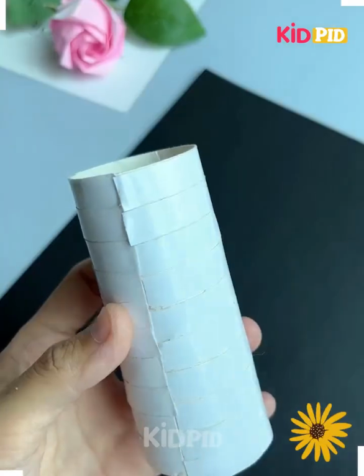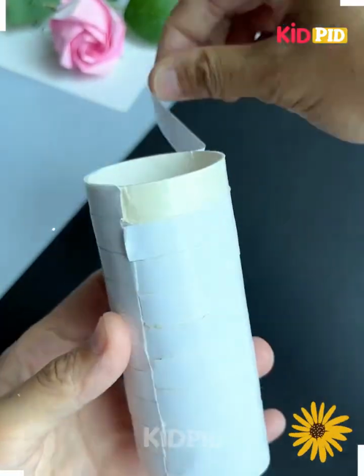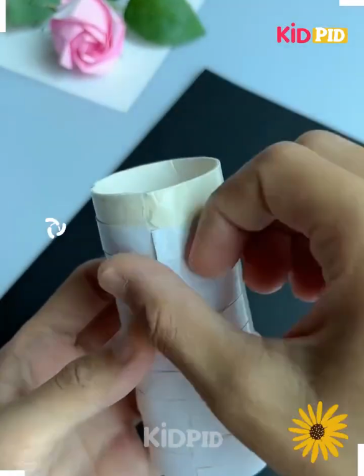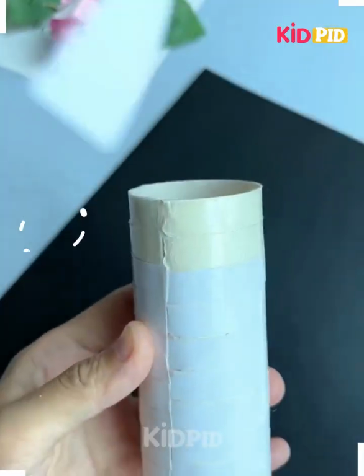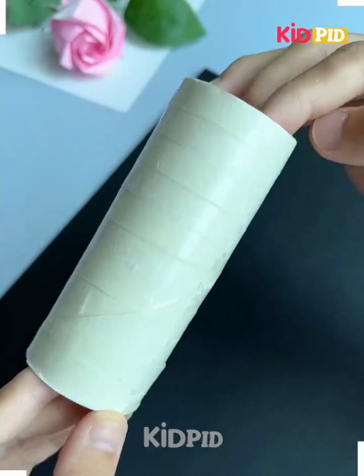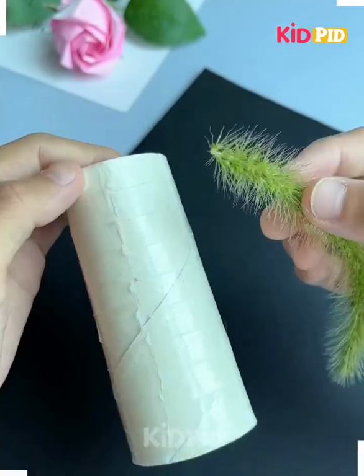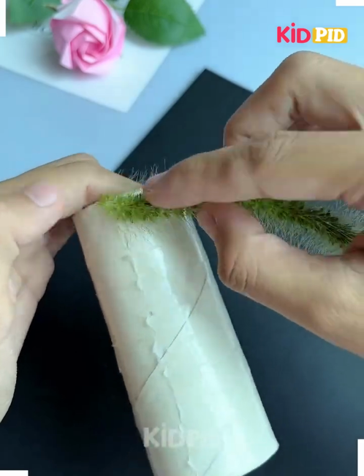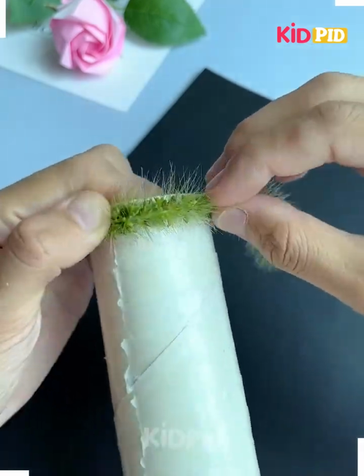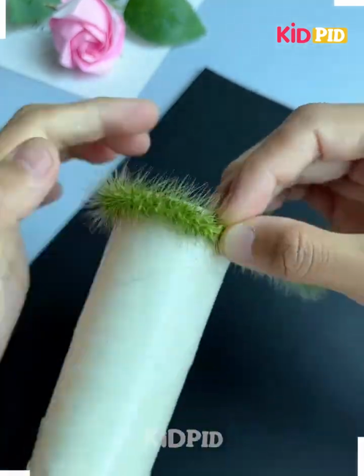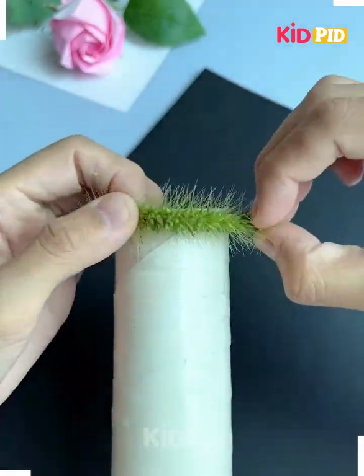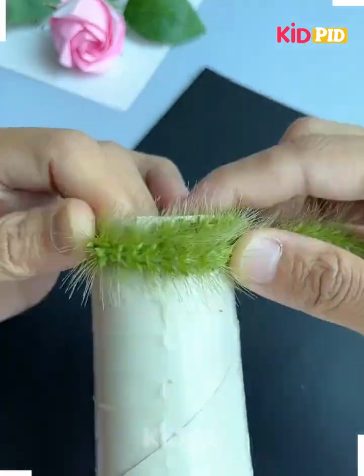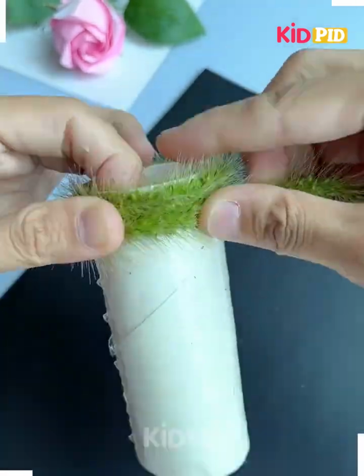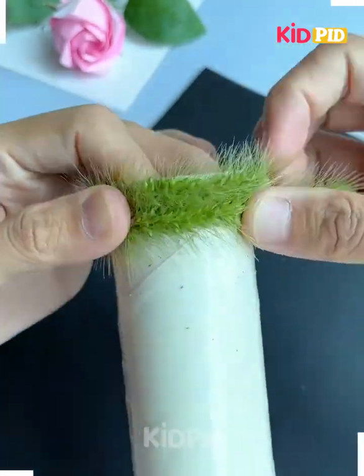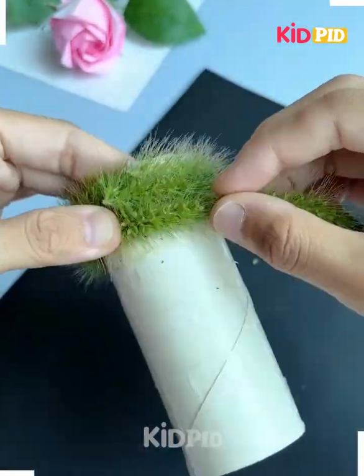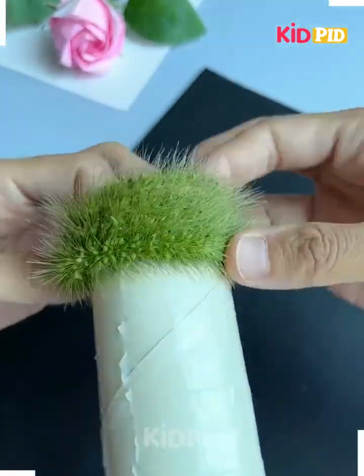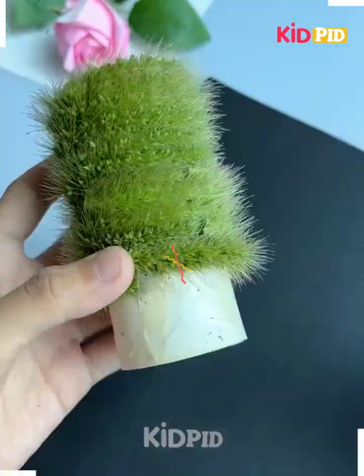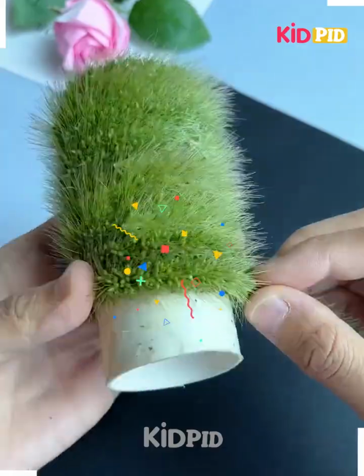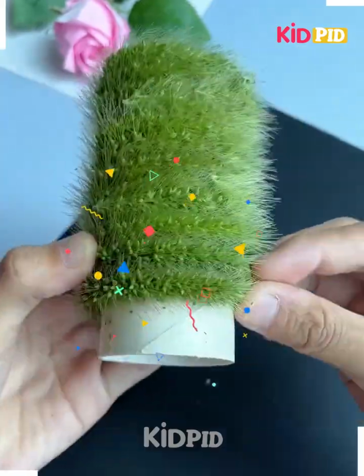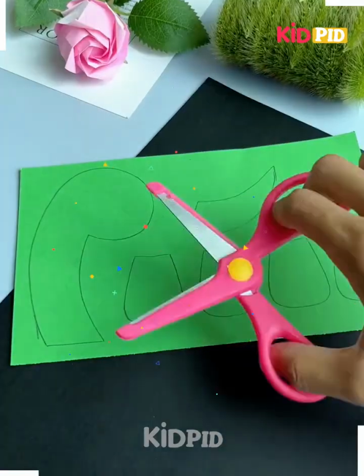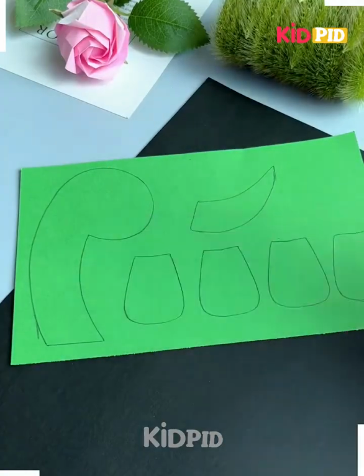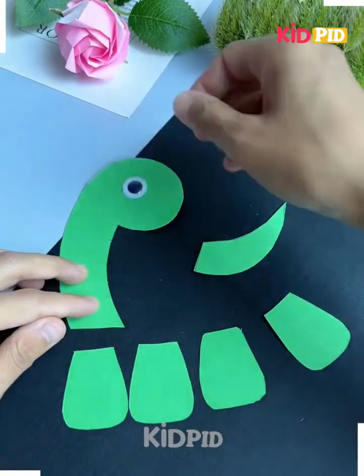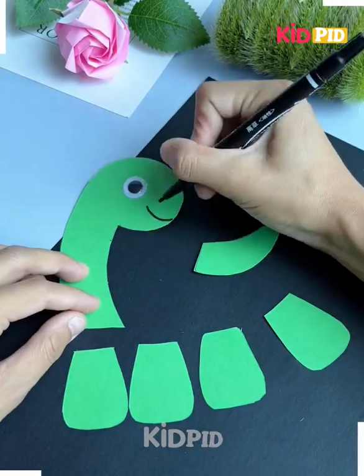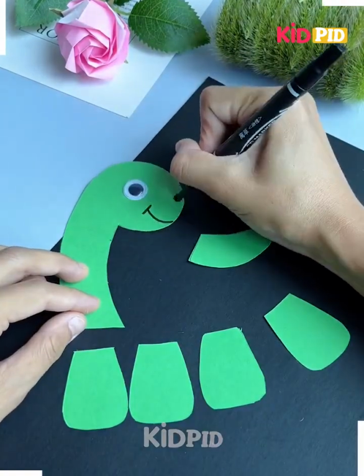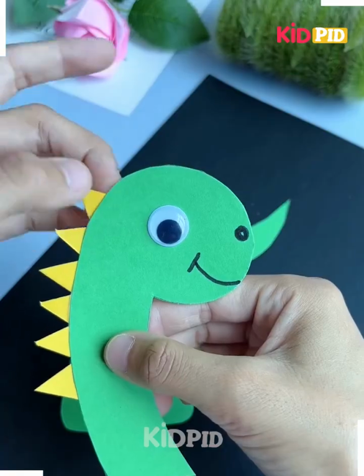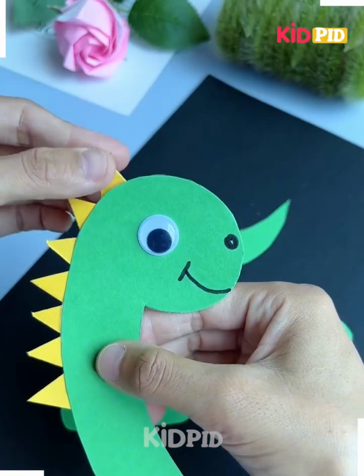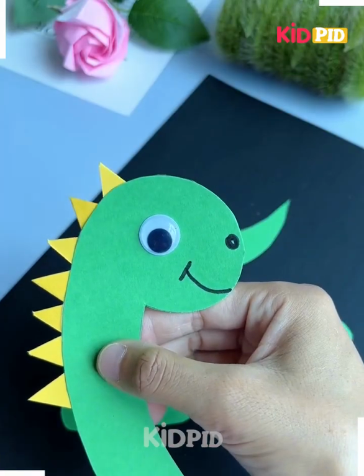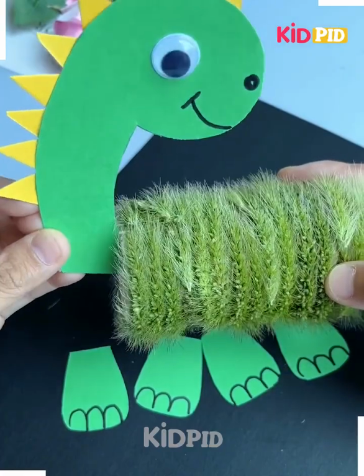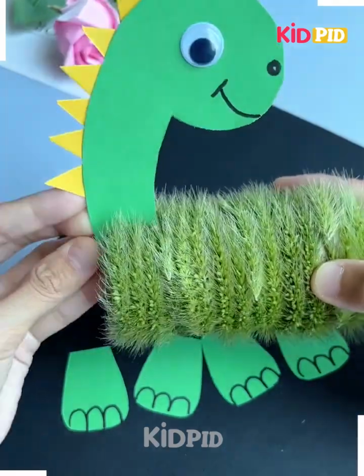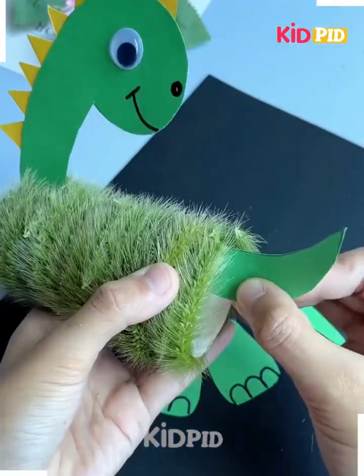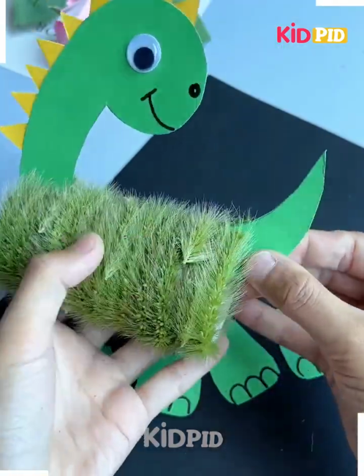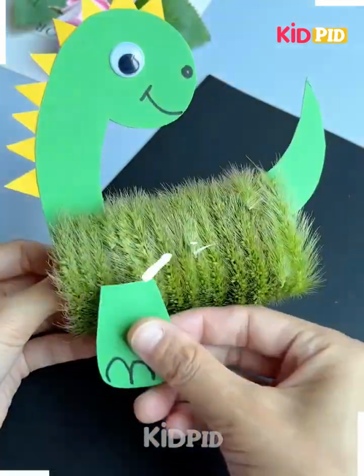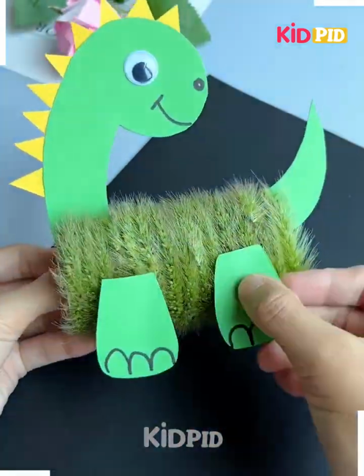Take an empty tissue roll and then add tape all around it. Now take any sort of grass and then wrap it around this tissue roll after adding tape to it. Leave no gaps. Take a green sheet of paper and then cut it out in the shape of a dinosaur. Add little details such as the back and then use the empty tissue roll as the body.